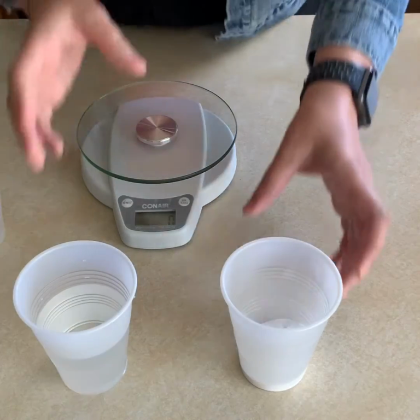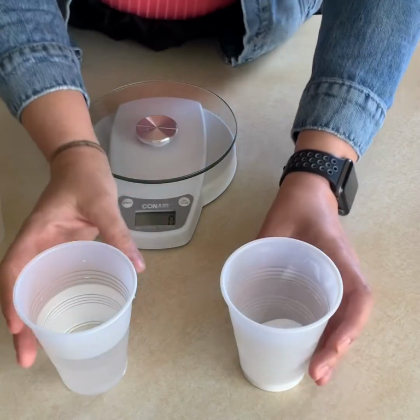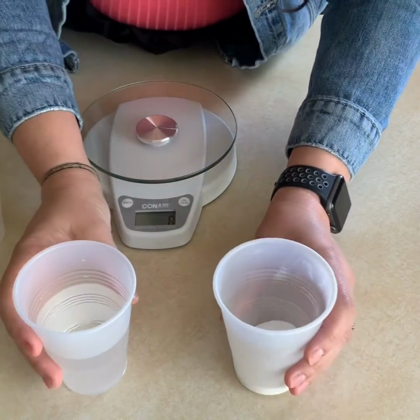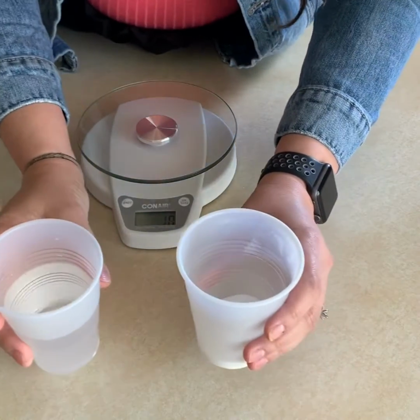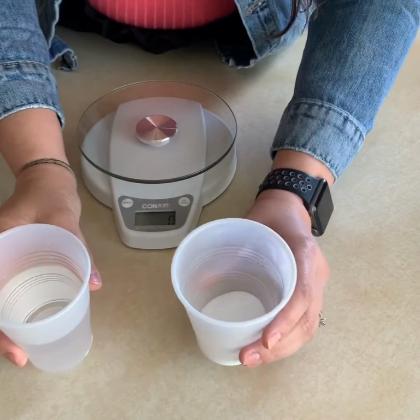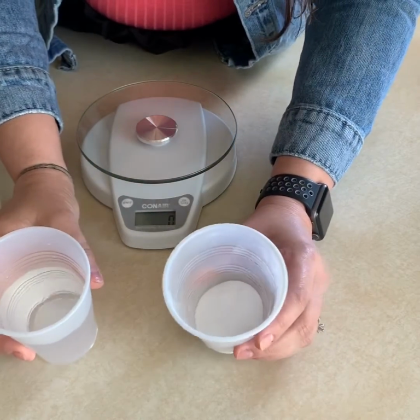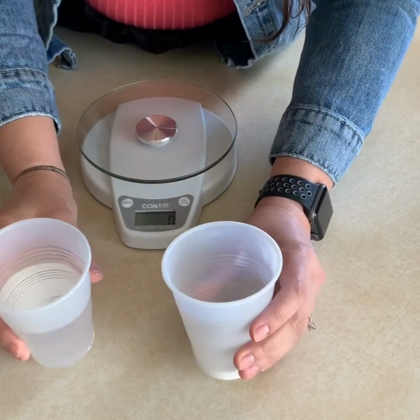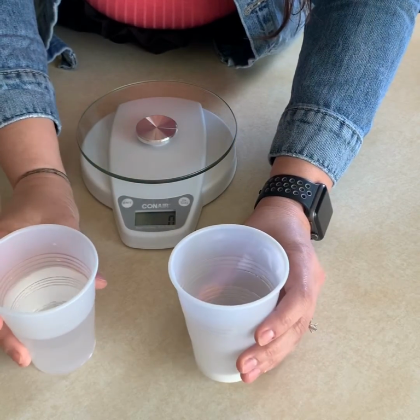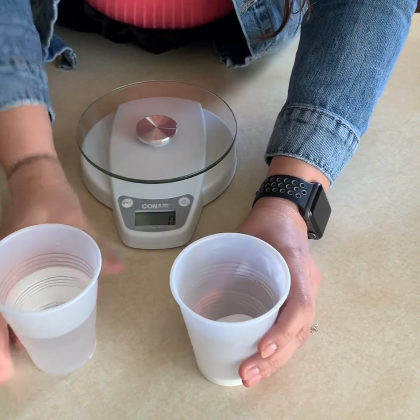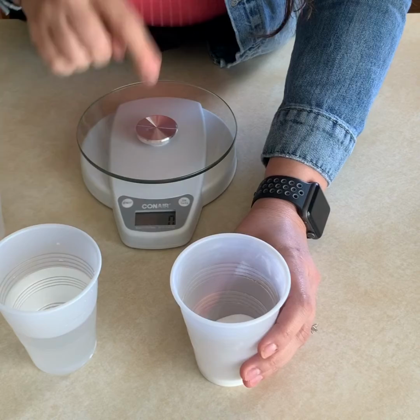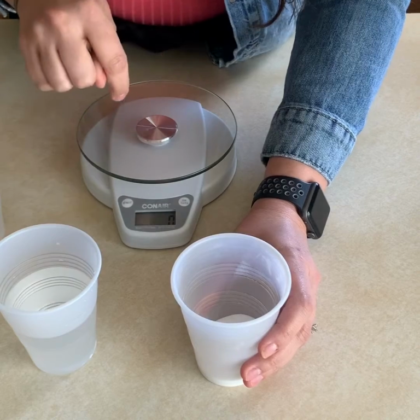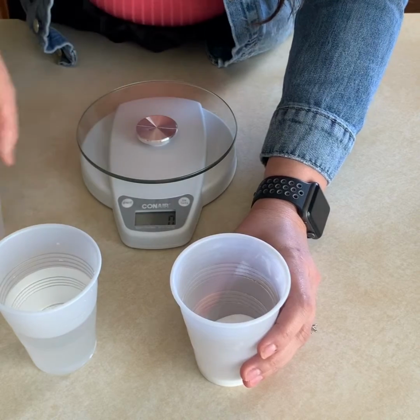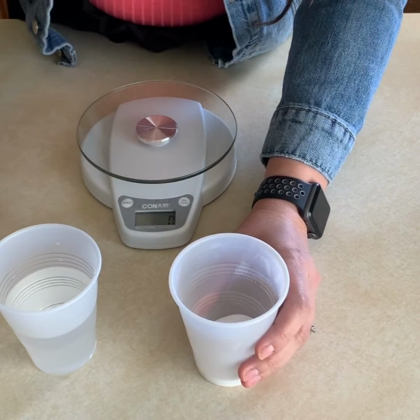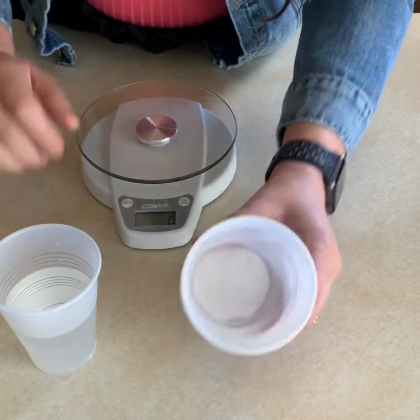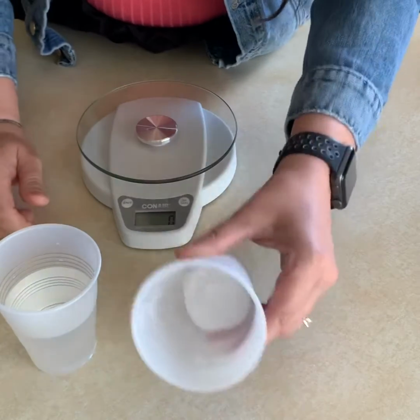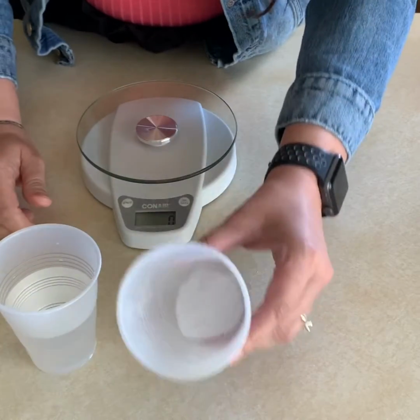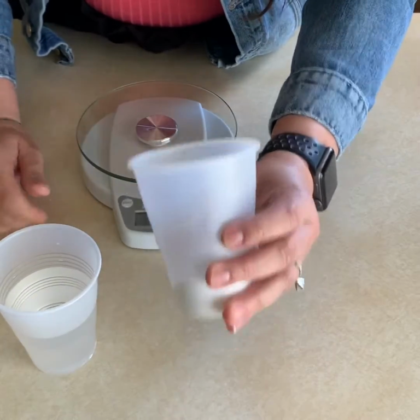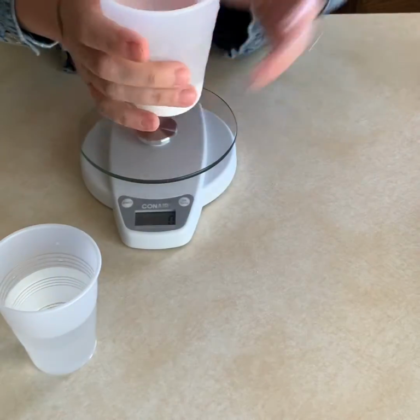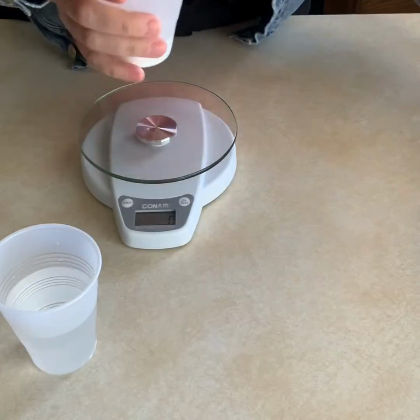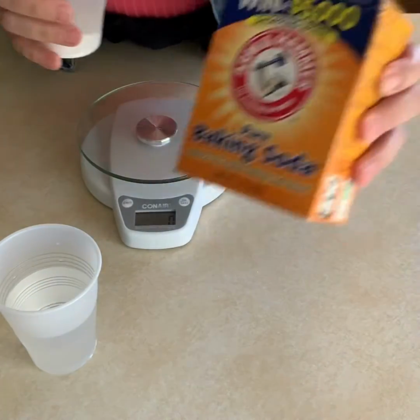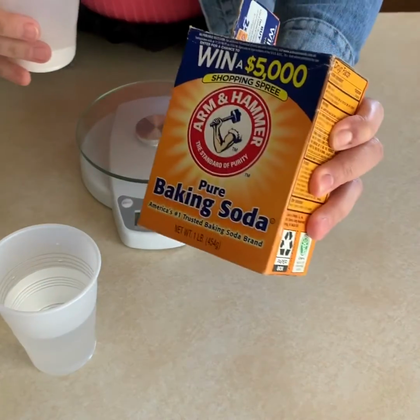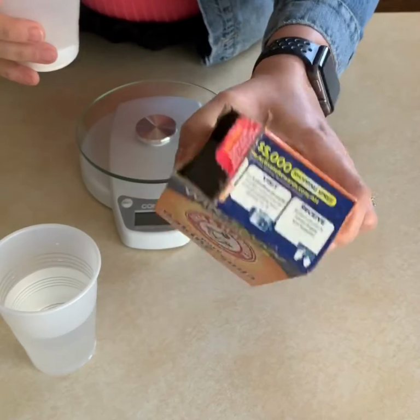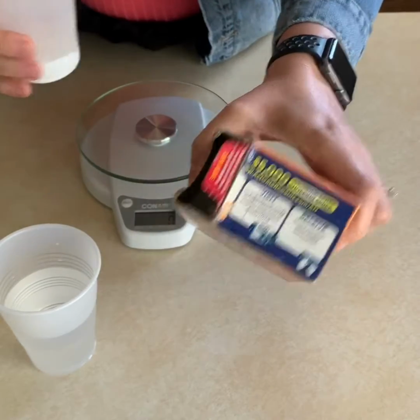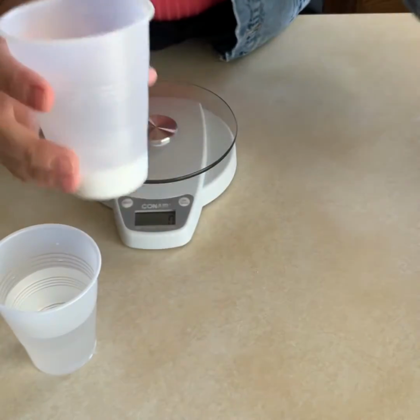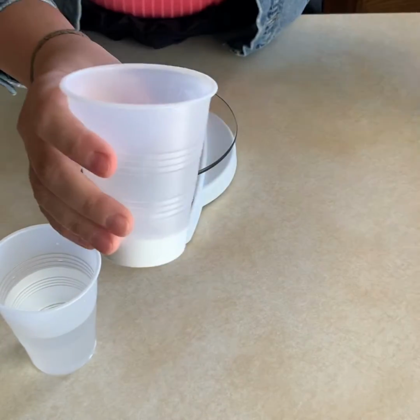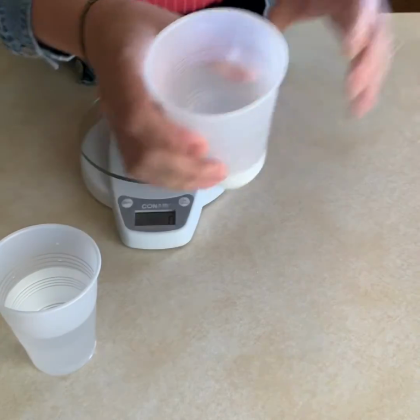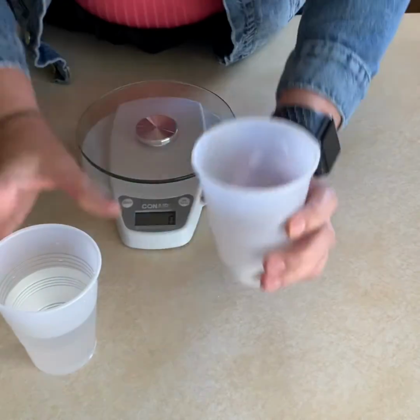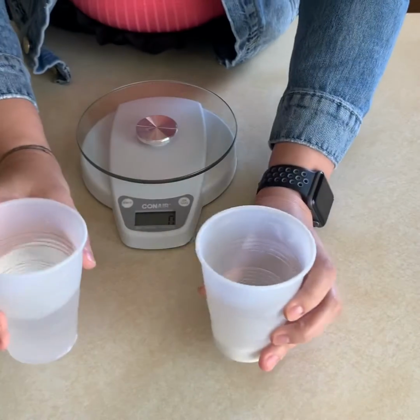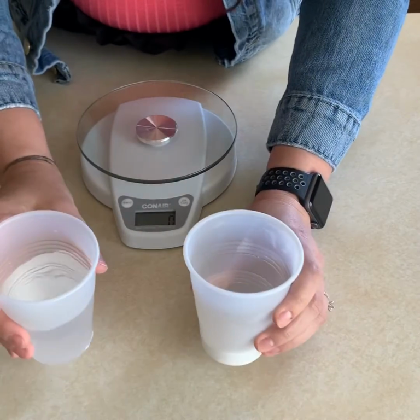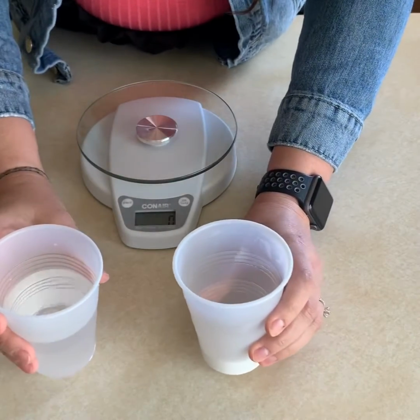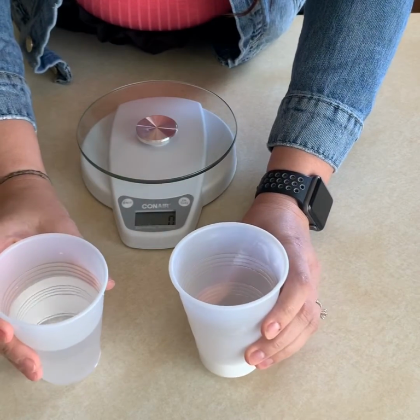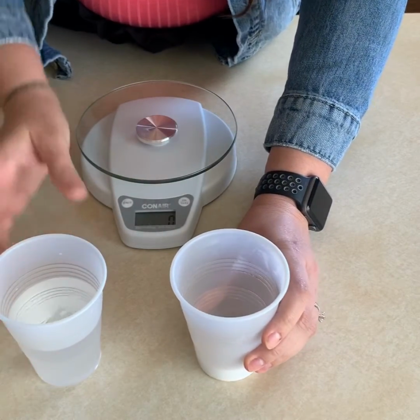I have two substances here that I am going to mix. First, we are going to weigh them. I have some baking soda — it just comes in these boxes — and some water.